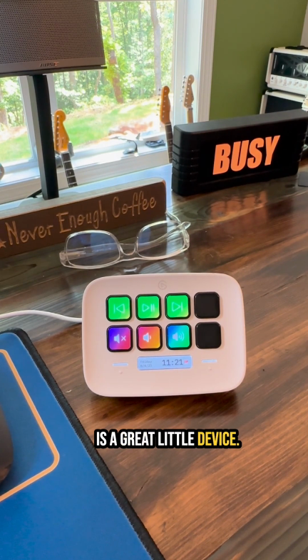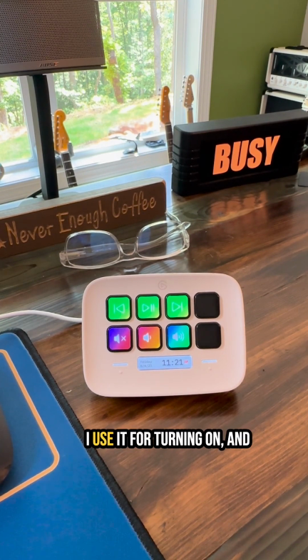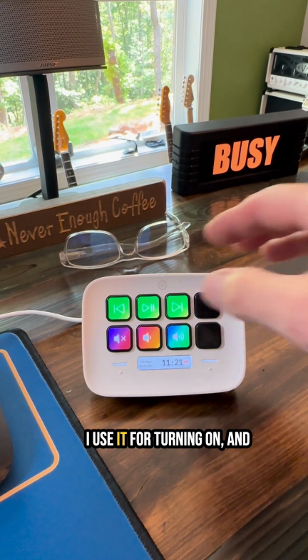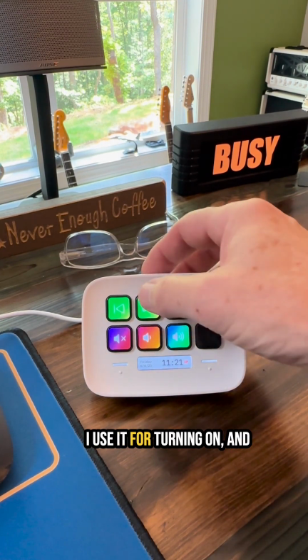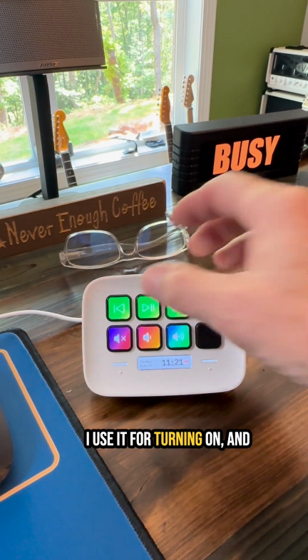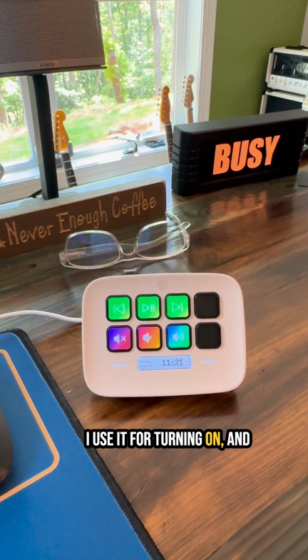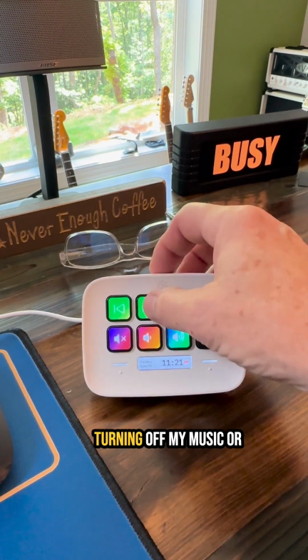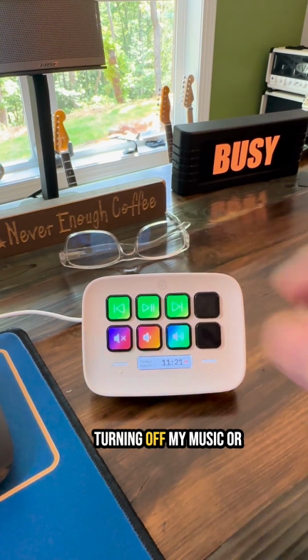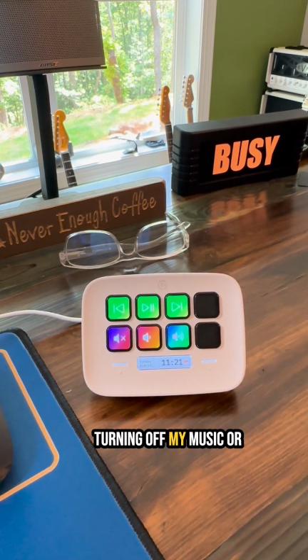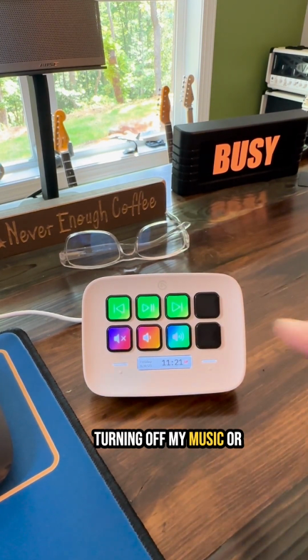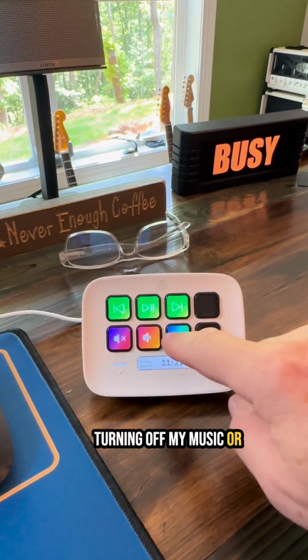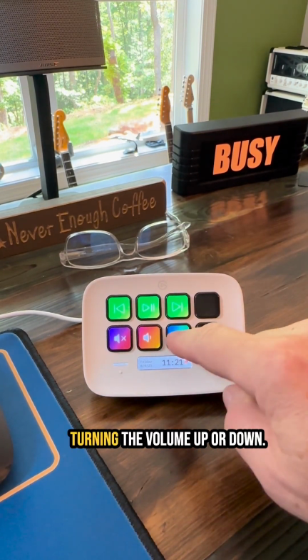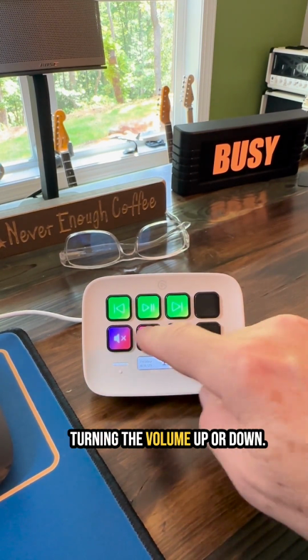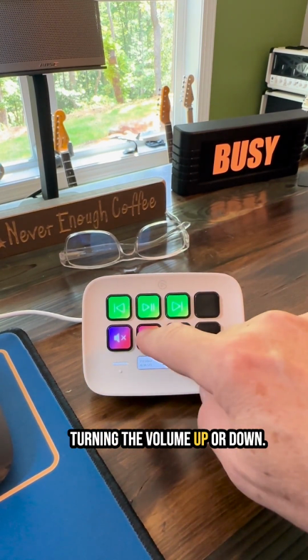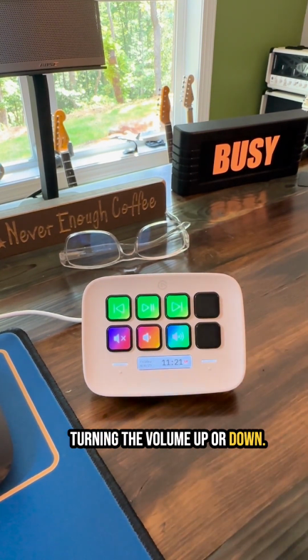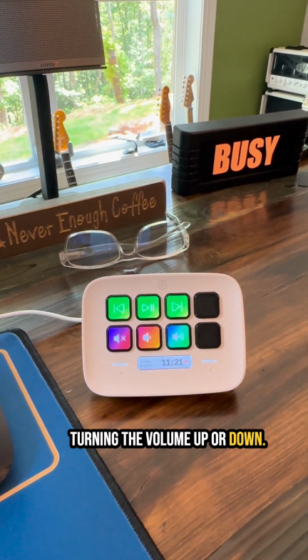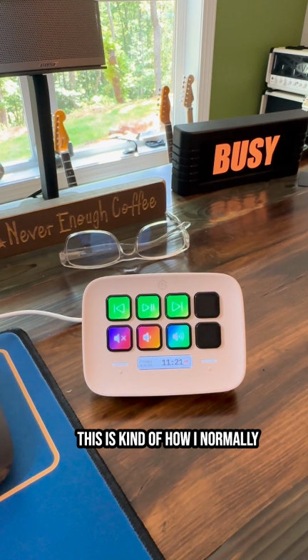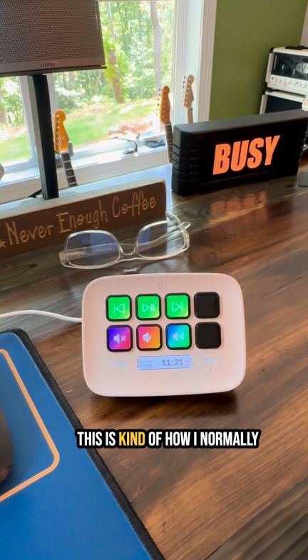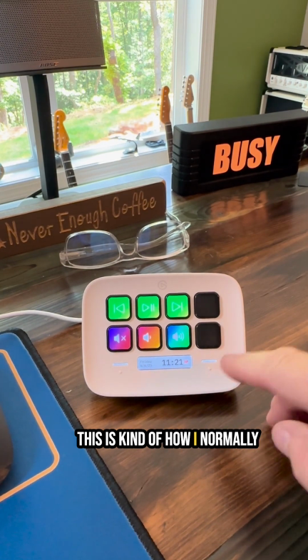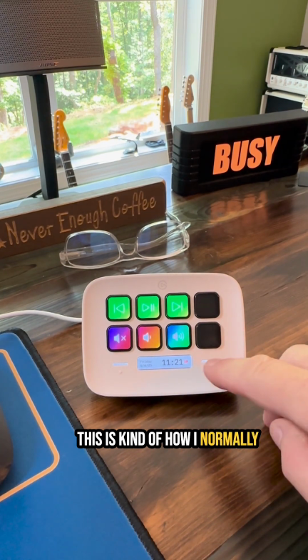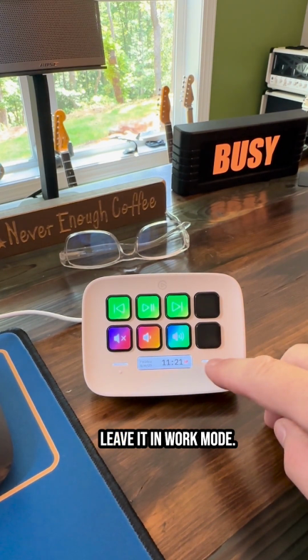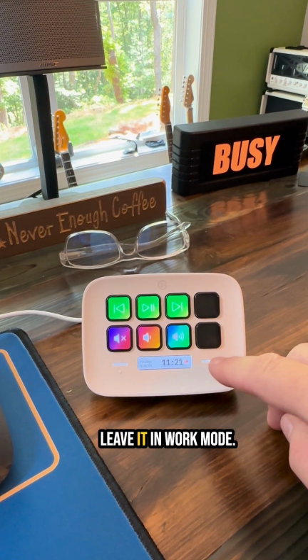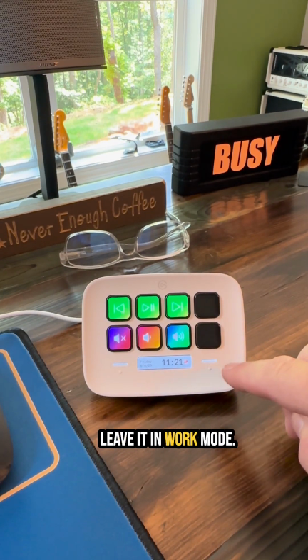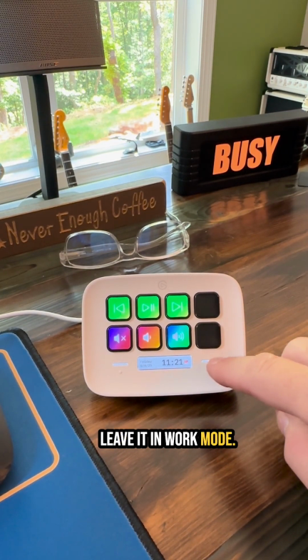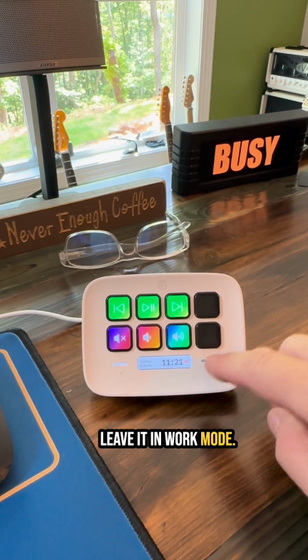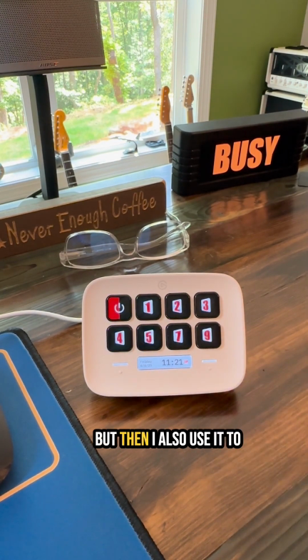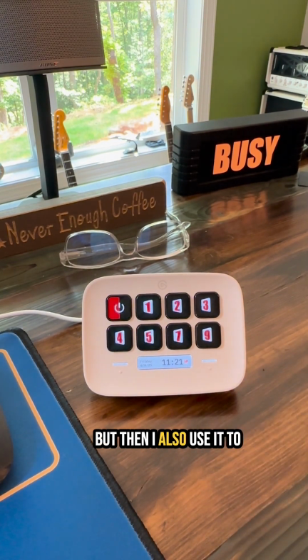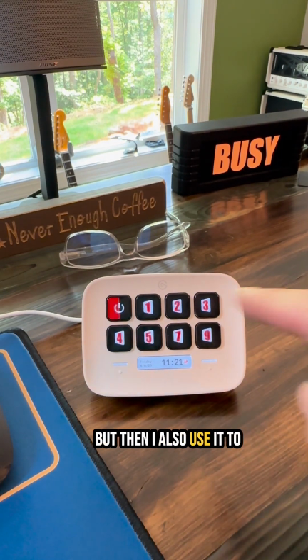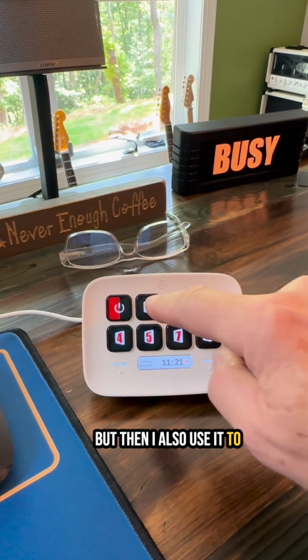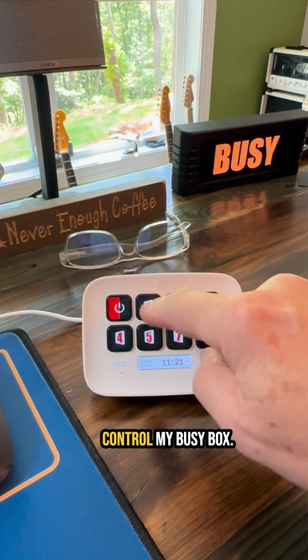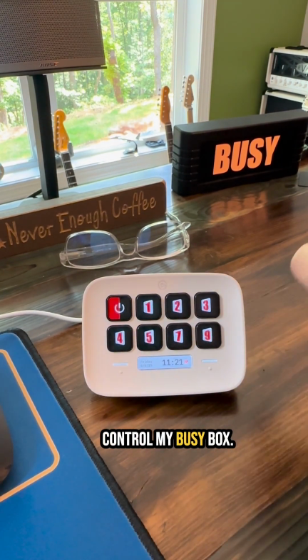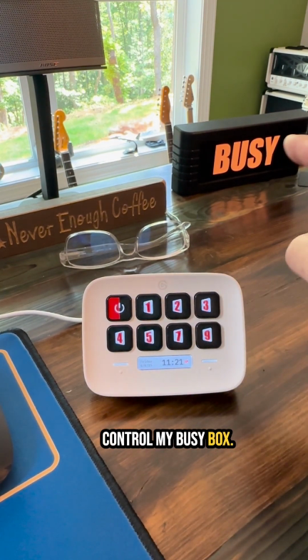I use it for turning on and turning off my music, or turning the volume up or down. This is kind of how I normally leave it in work mode, but I also use it to control my busy box.